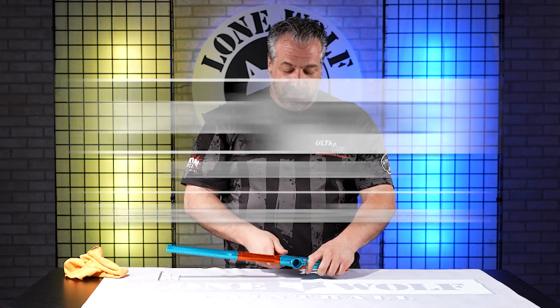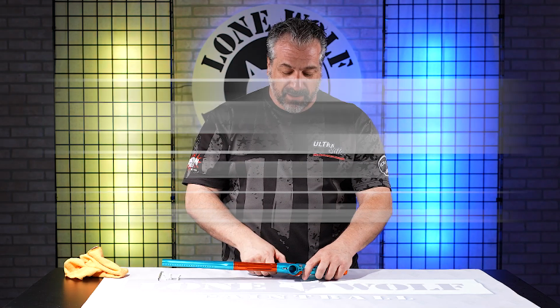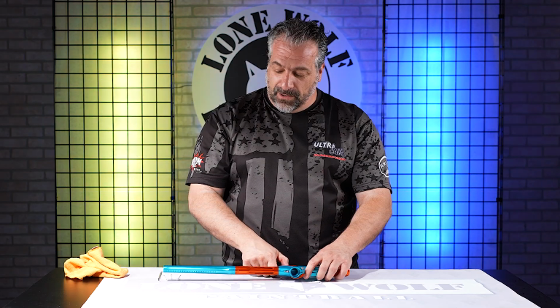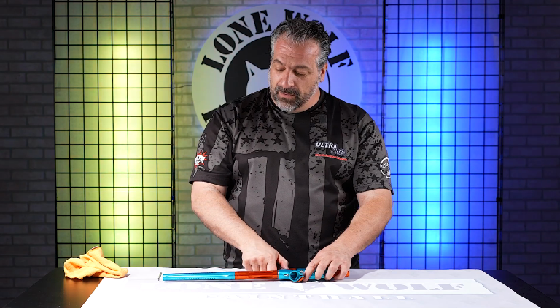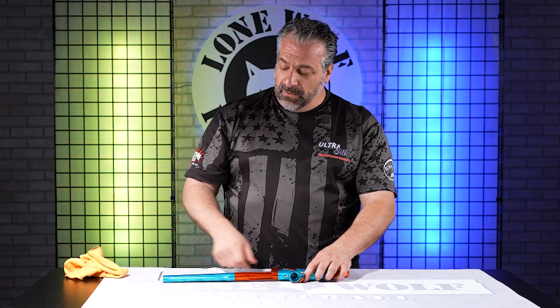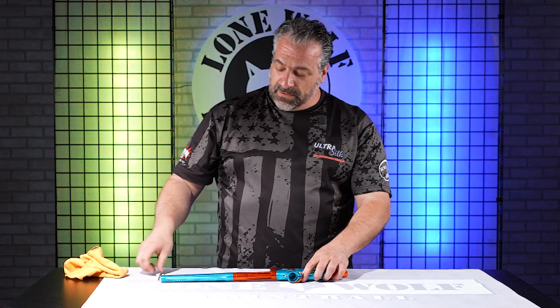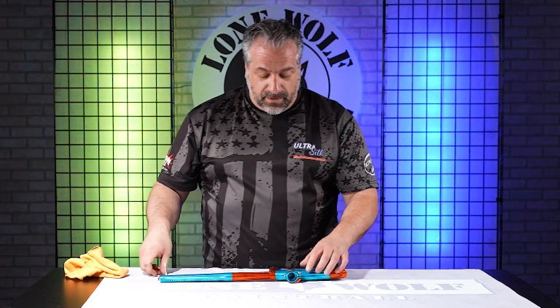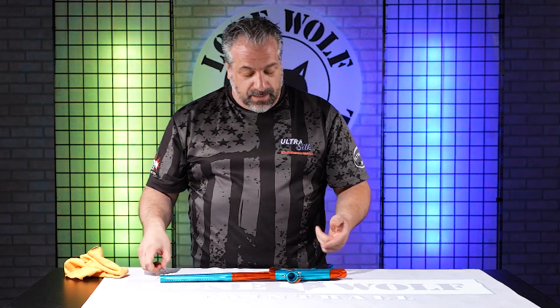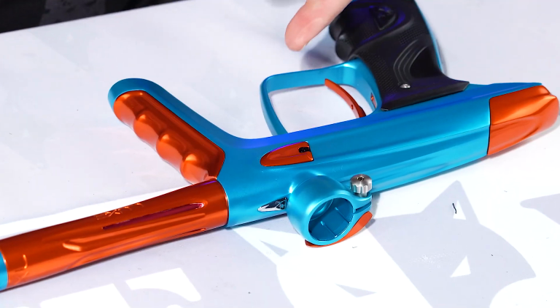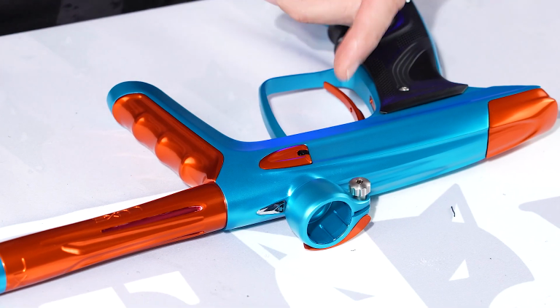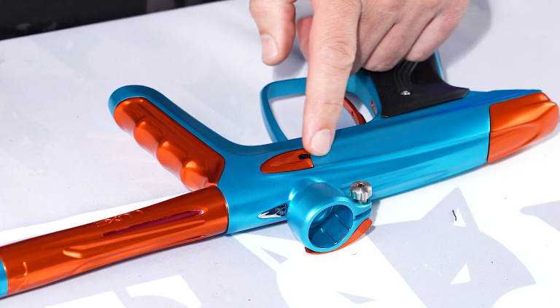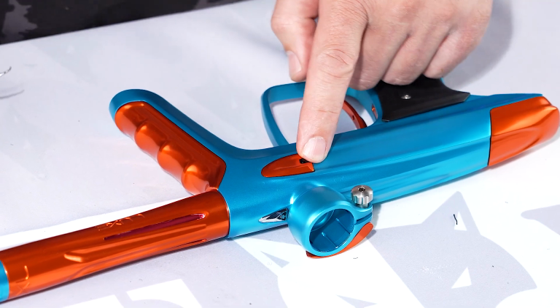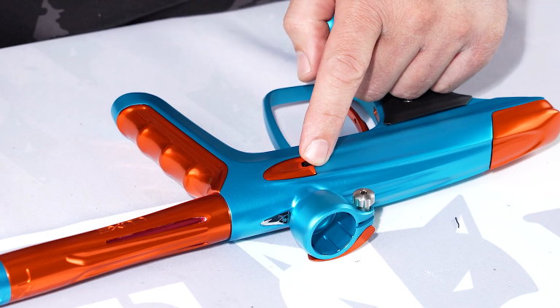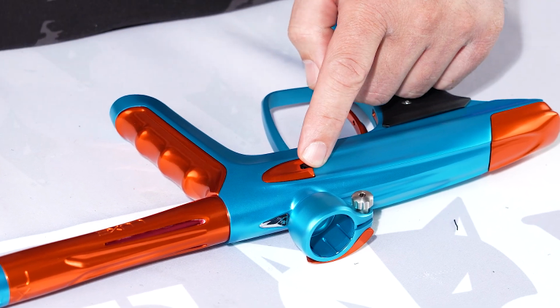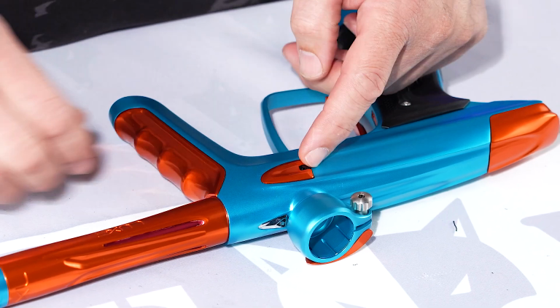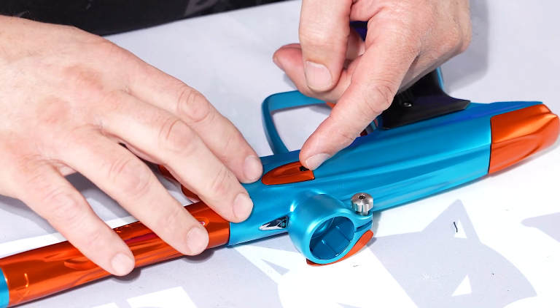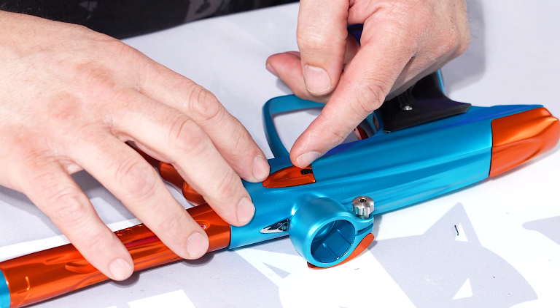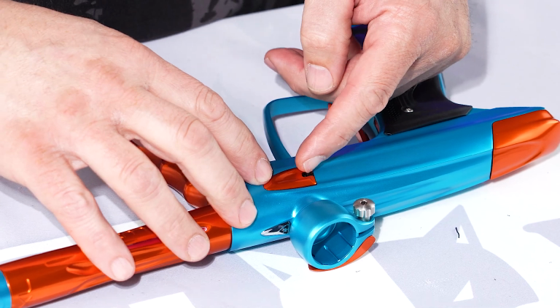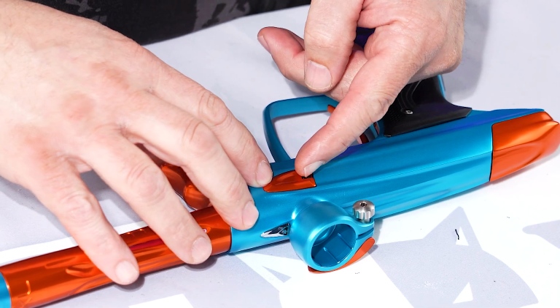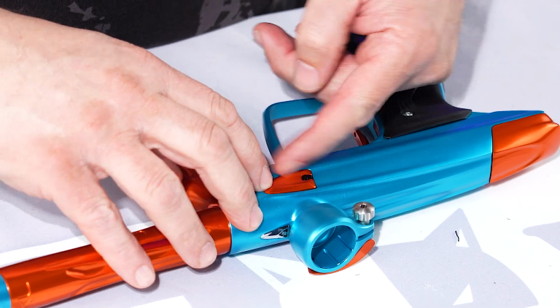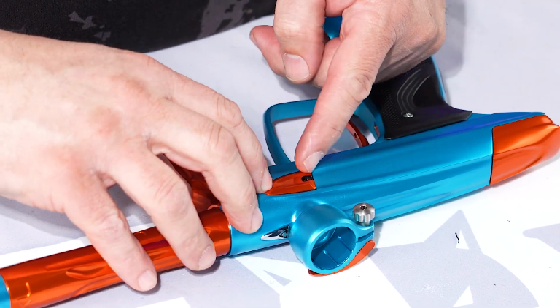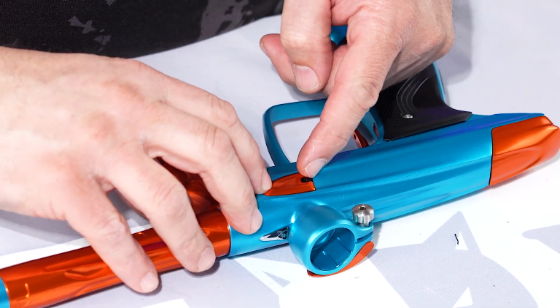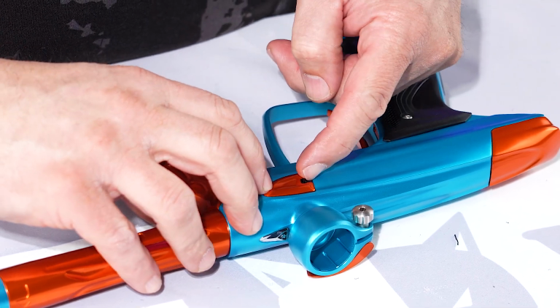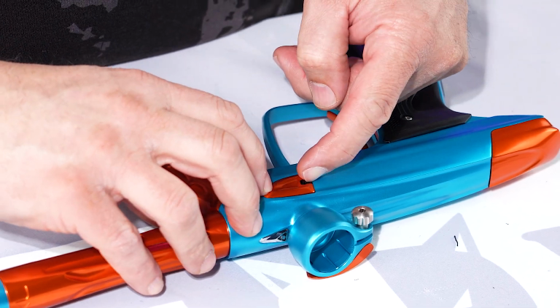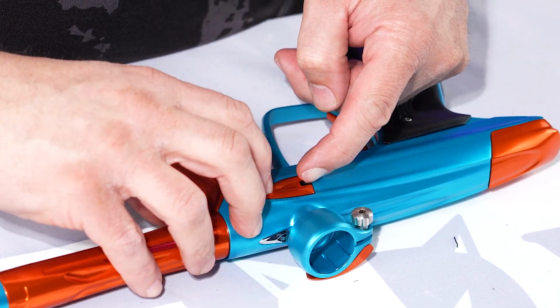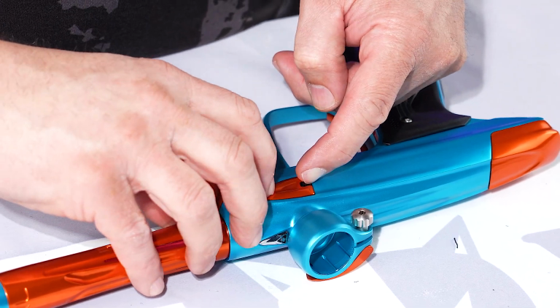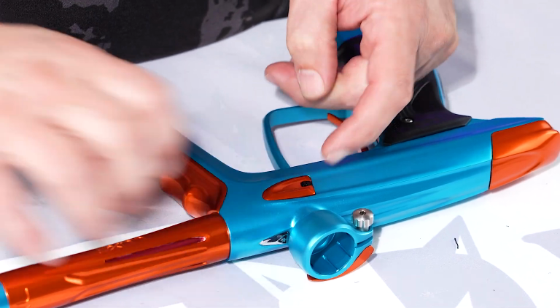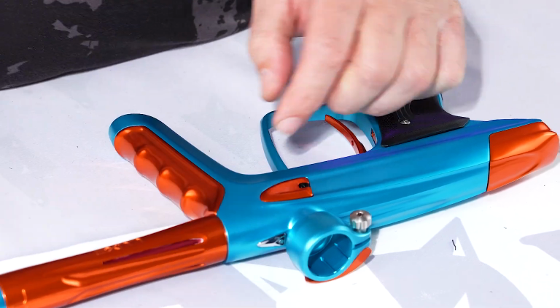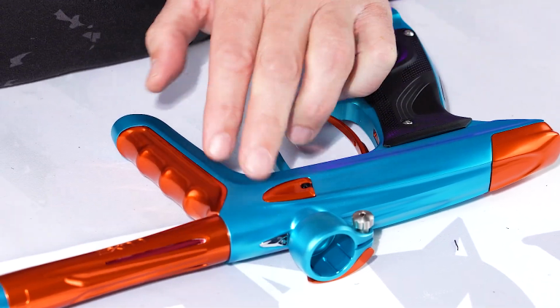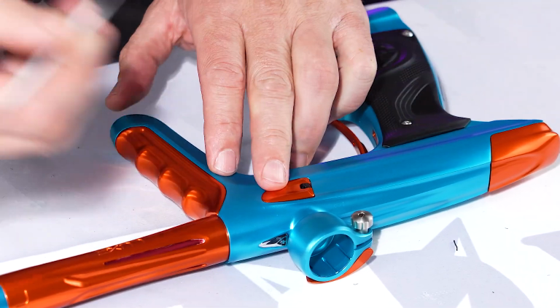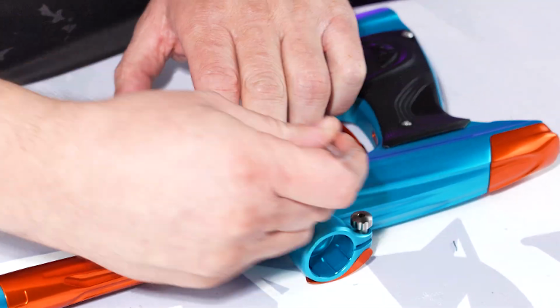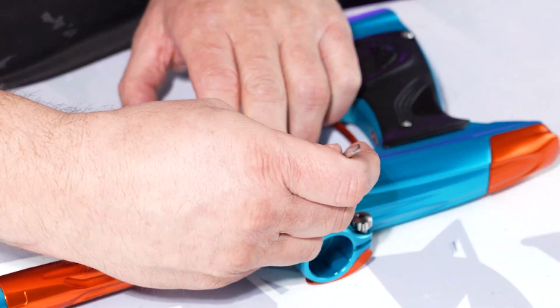First thing you're going to have to do is pull your eye cover out. If you don't have fingernails to pull the latch back, I use a dental pick.